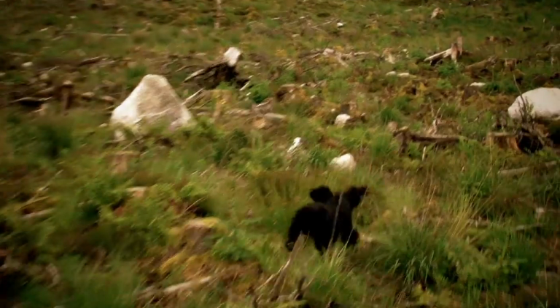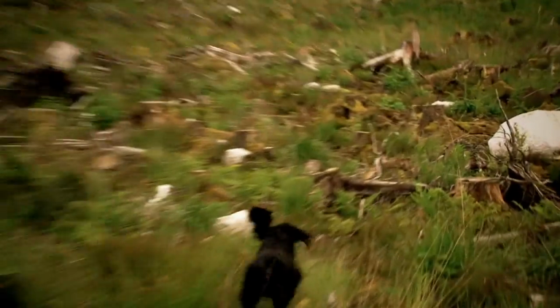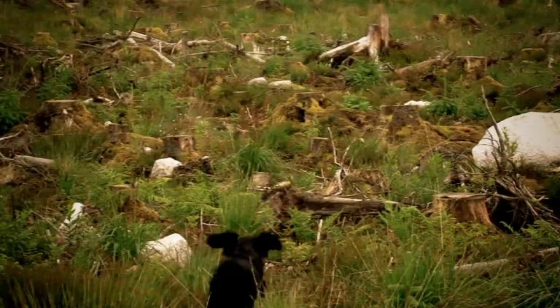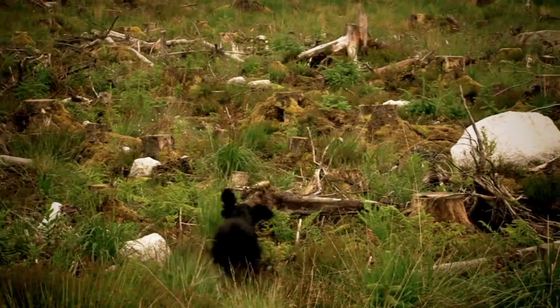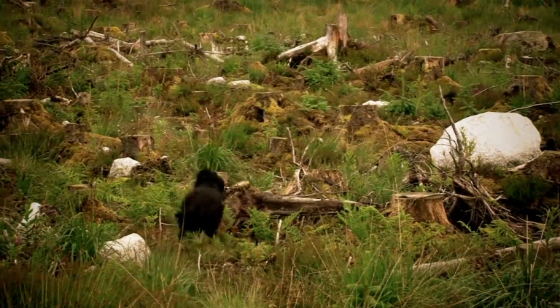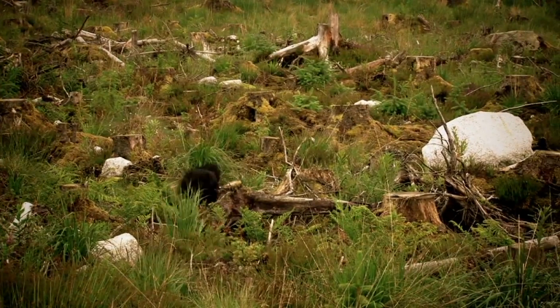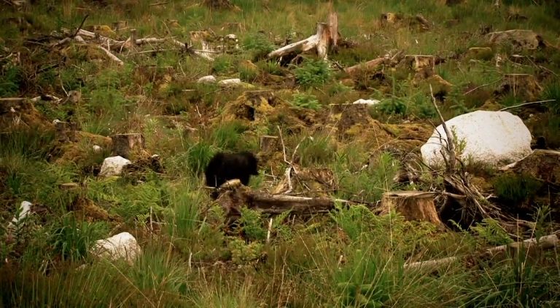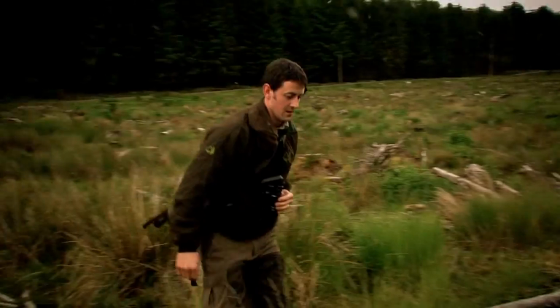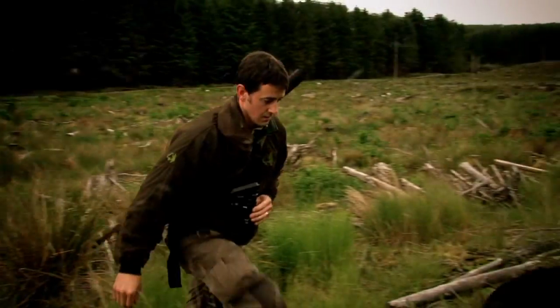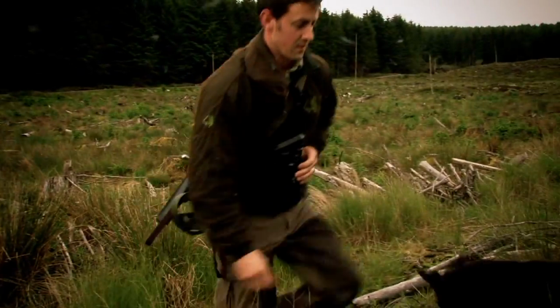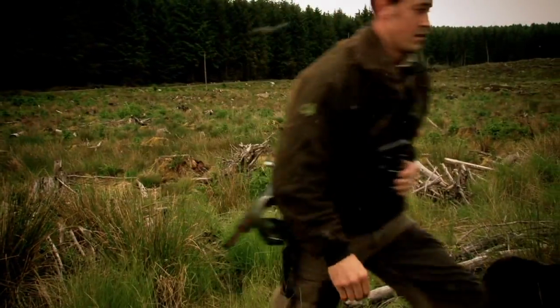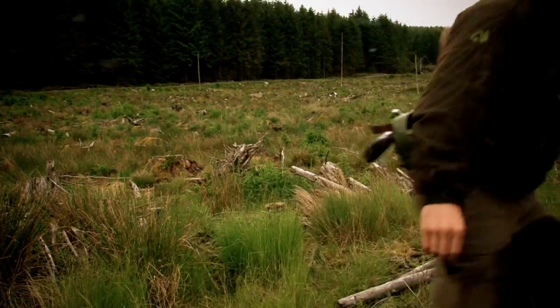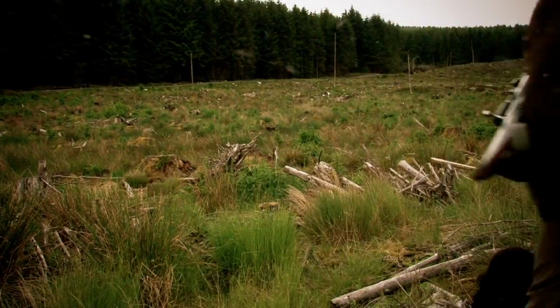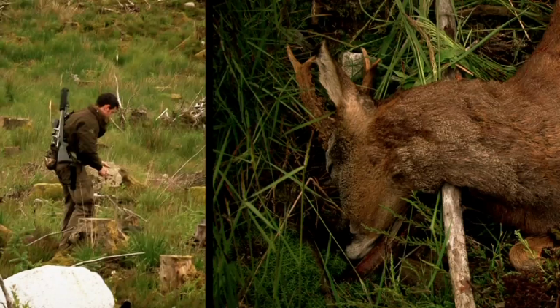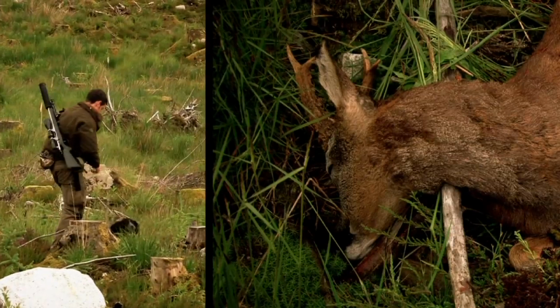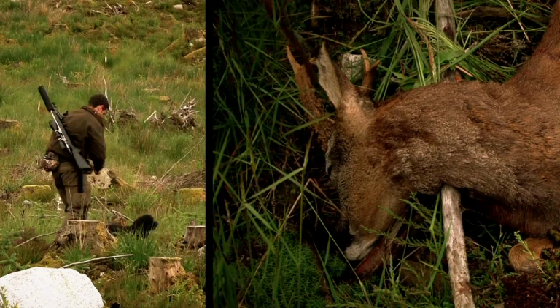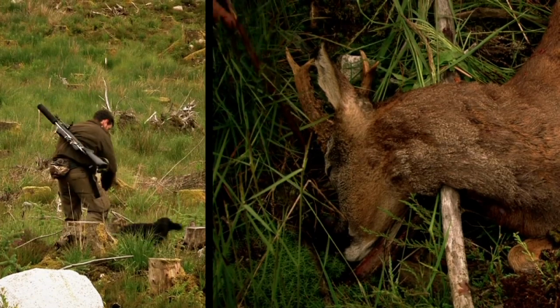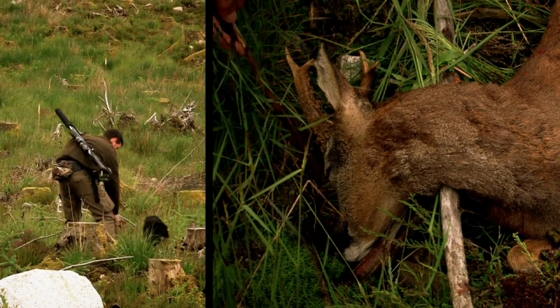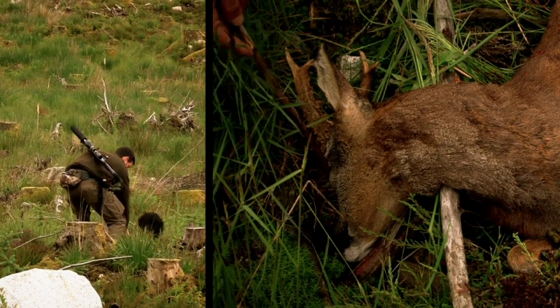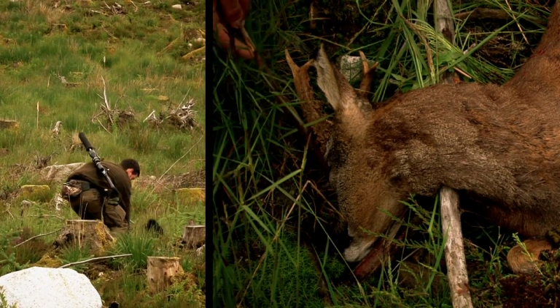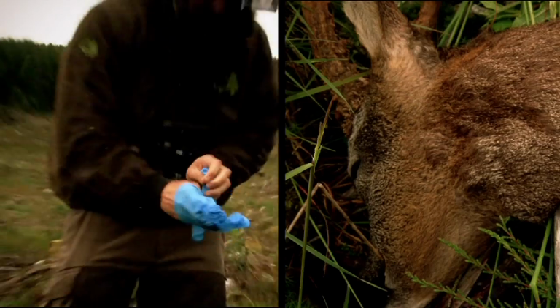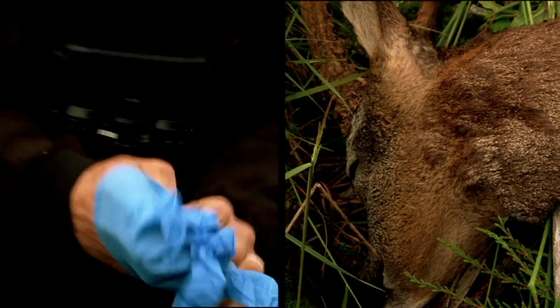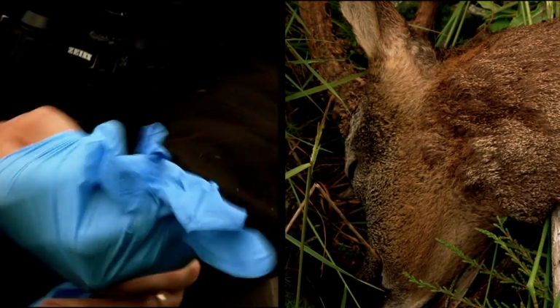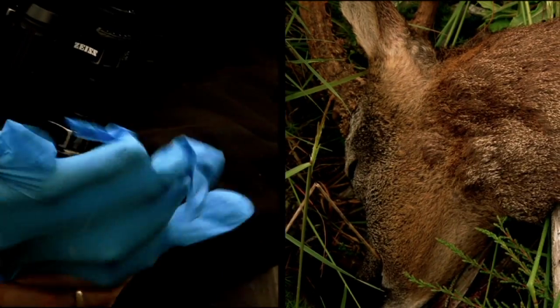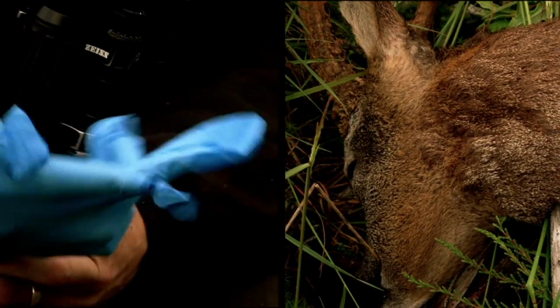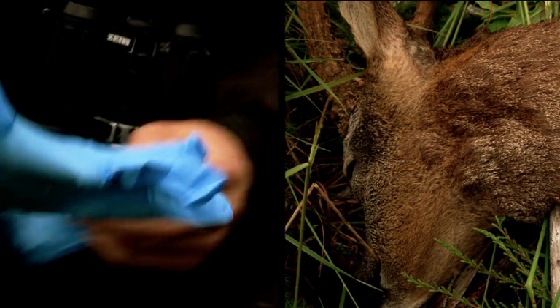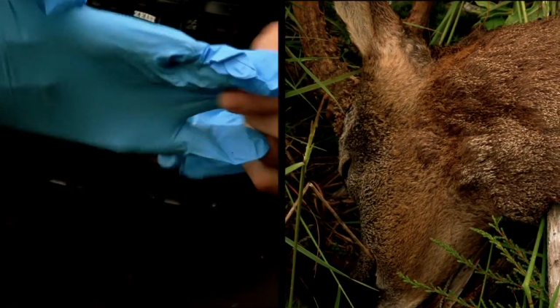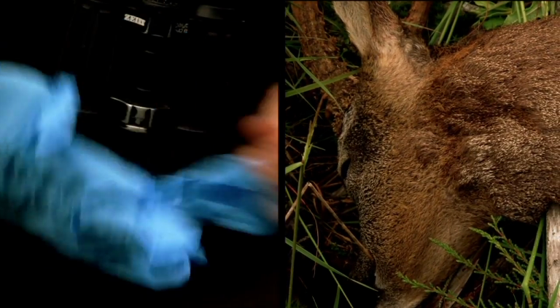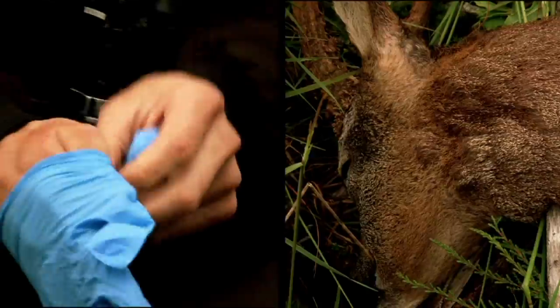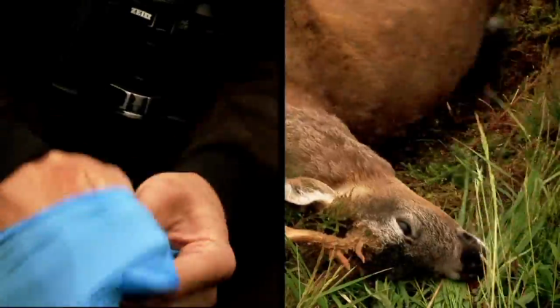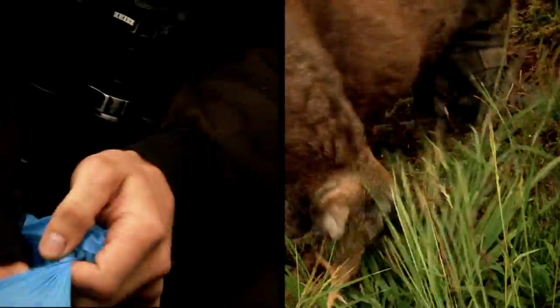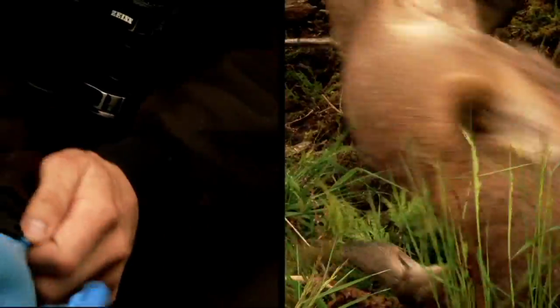Where is it? He should track the blood trail. Here. Yep. And we just touch the eyeball and check for a reaction.